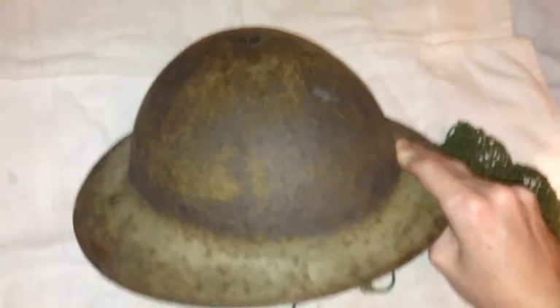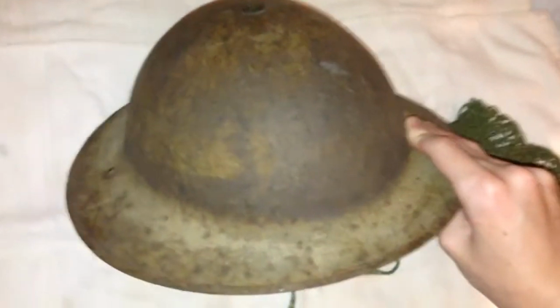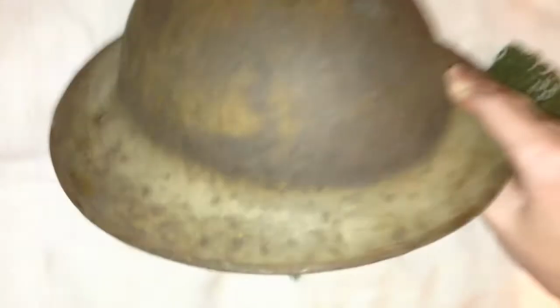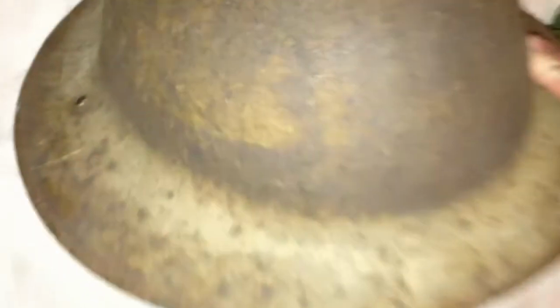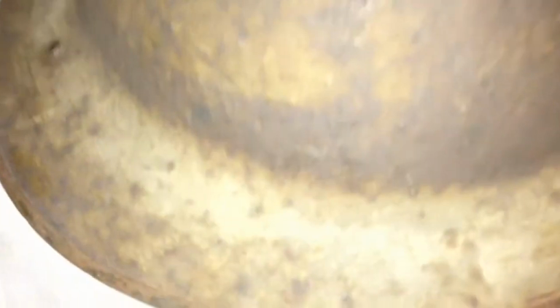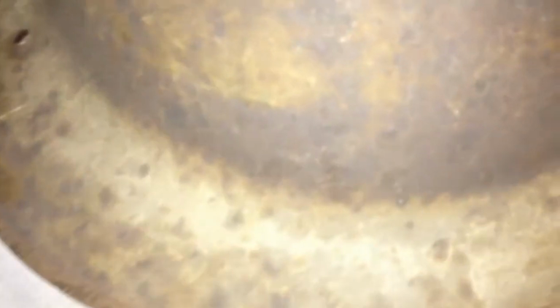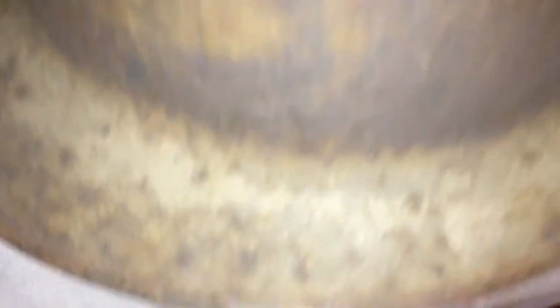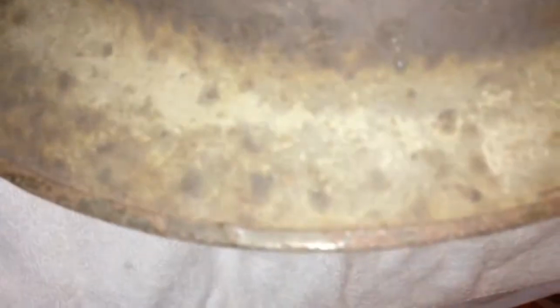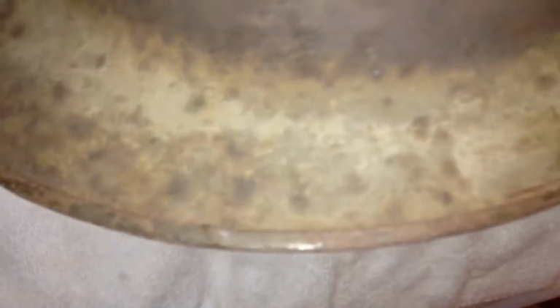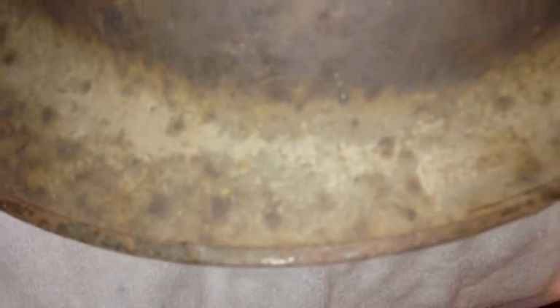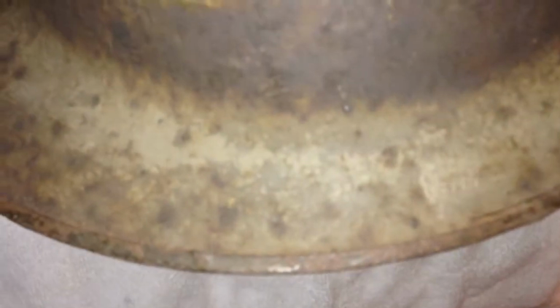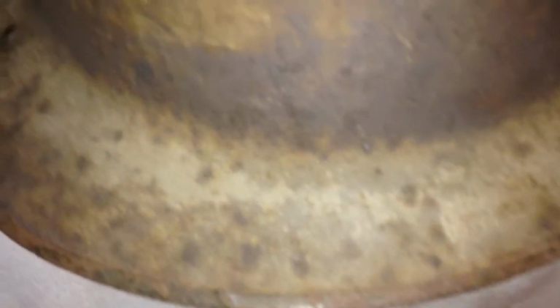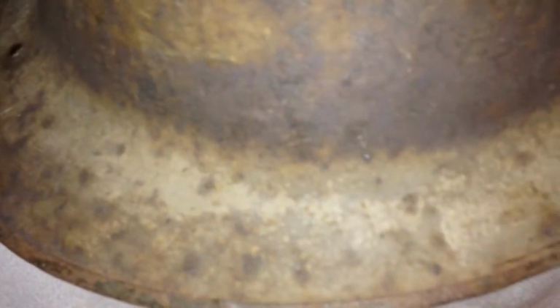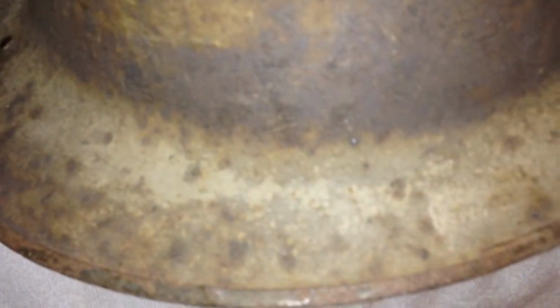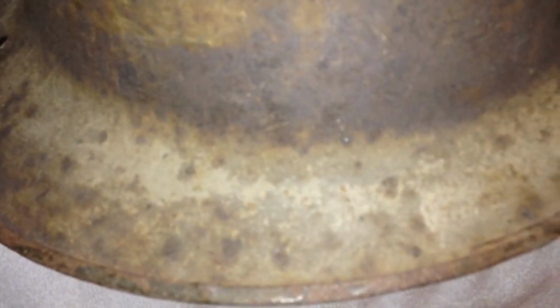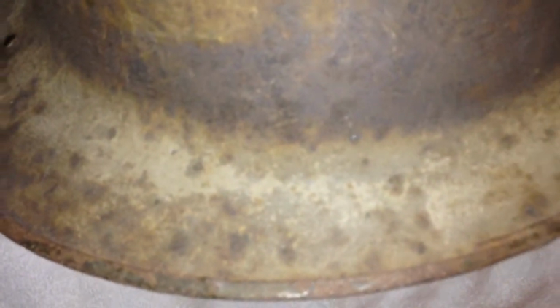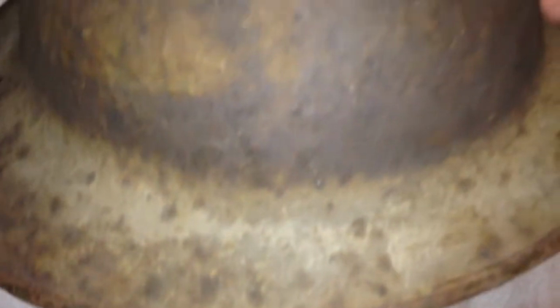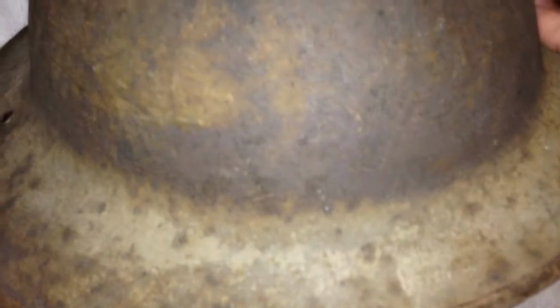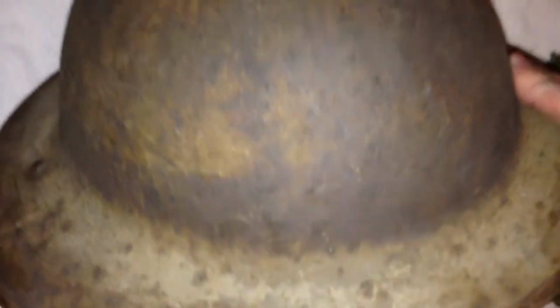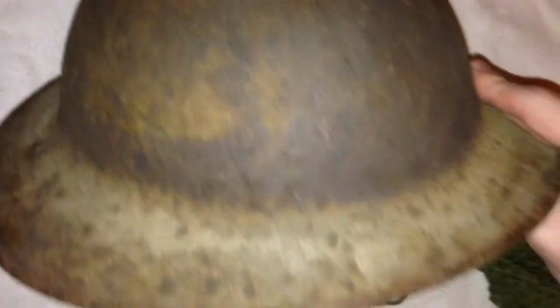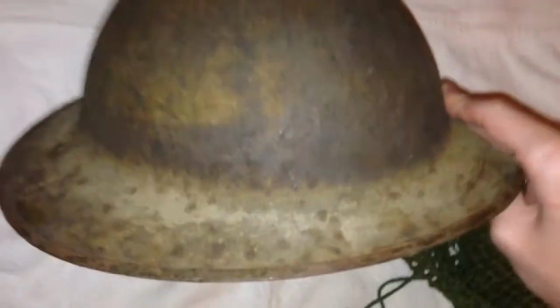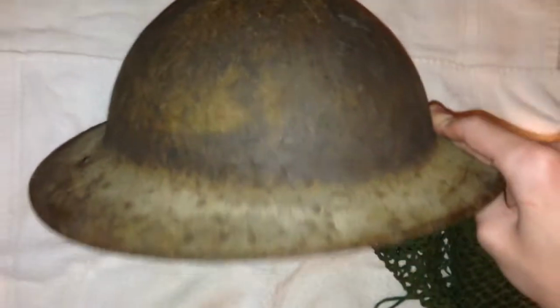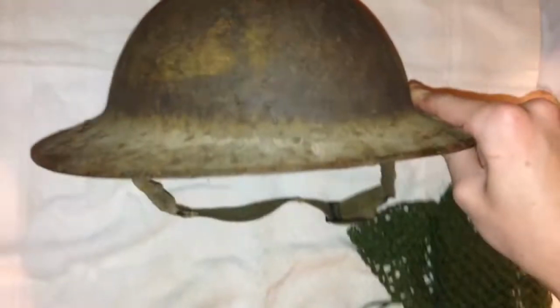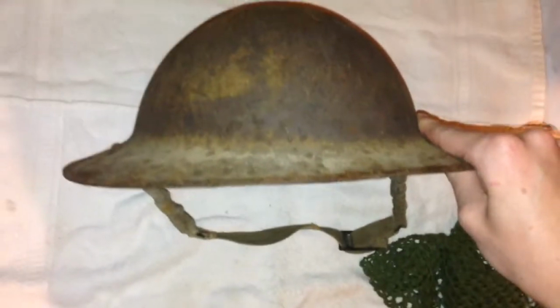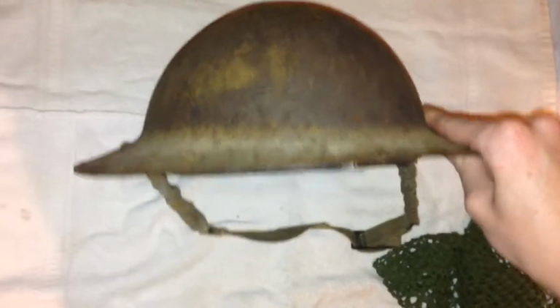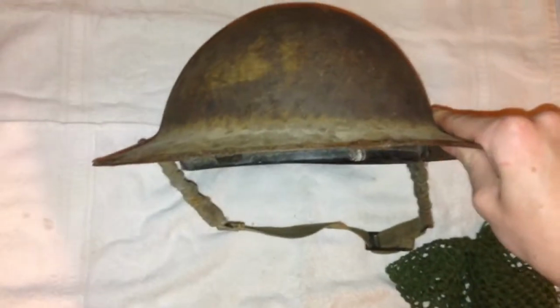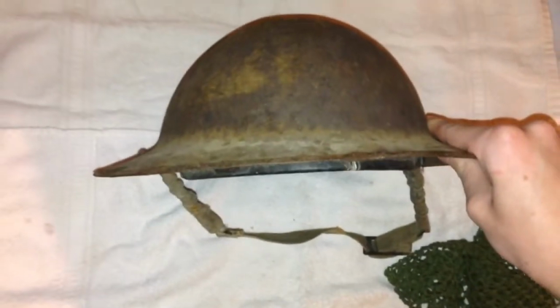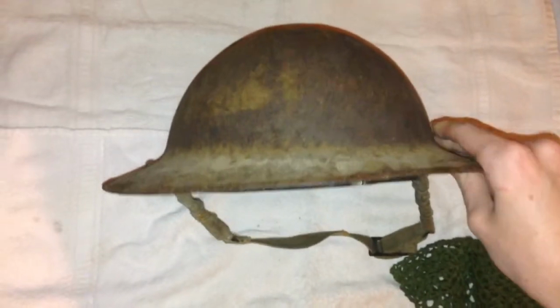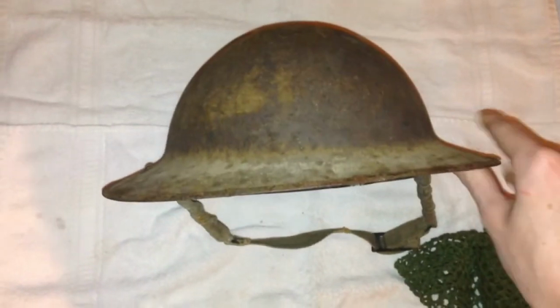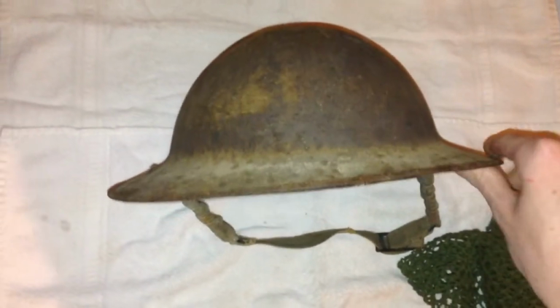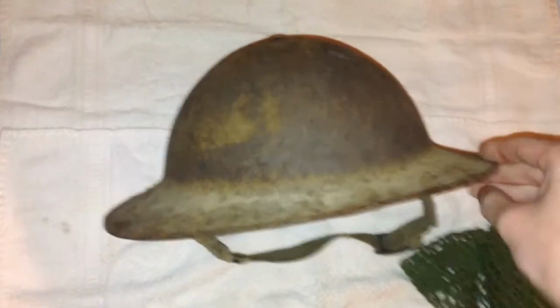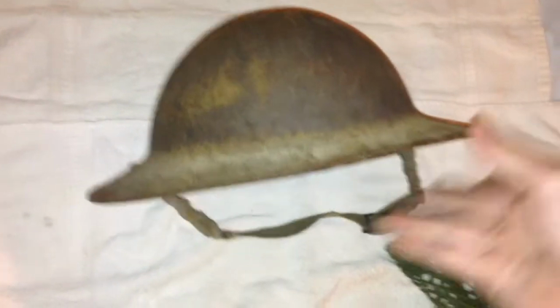As you can see, the different types of paint that were on this helmet during its service. Still in really good condition considering its age.